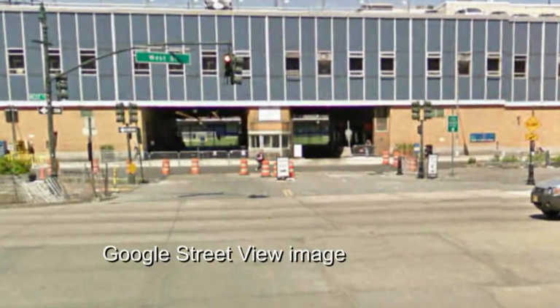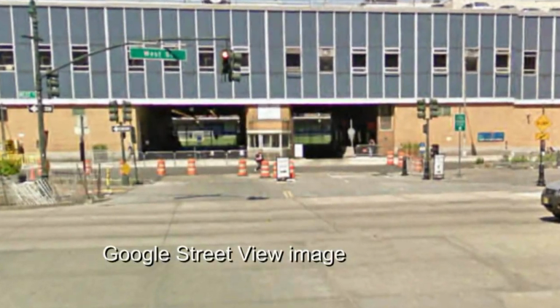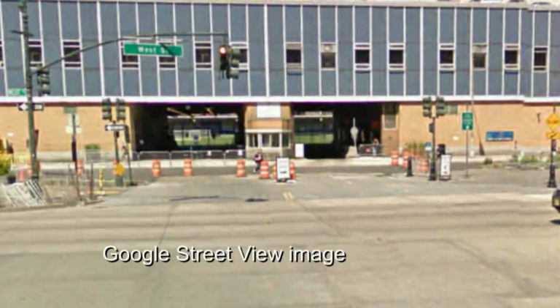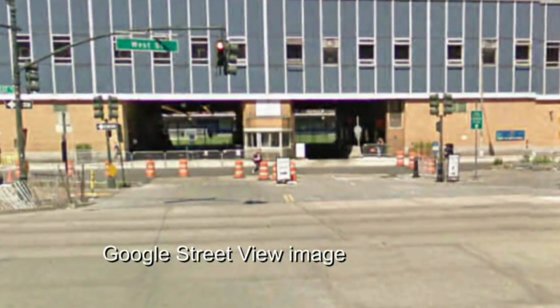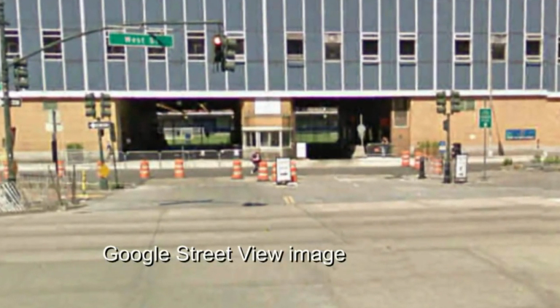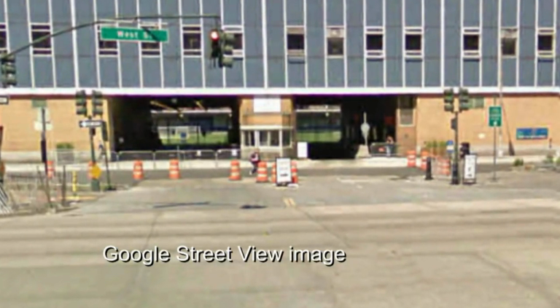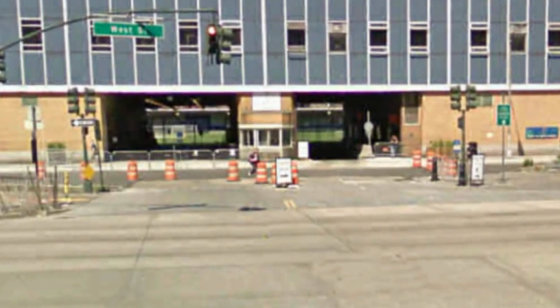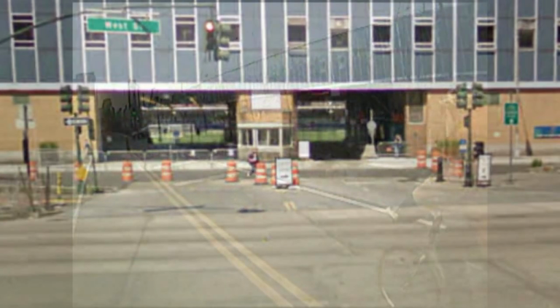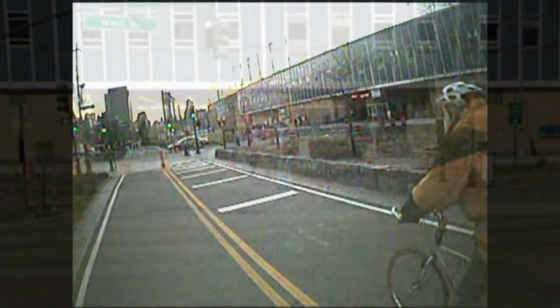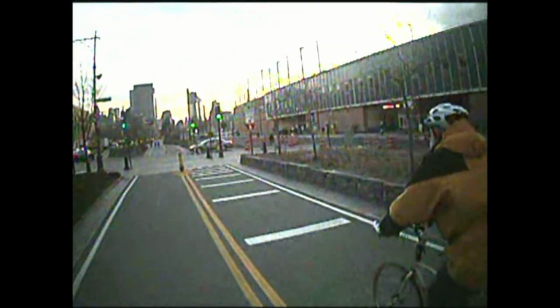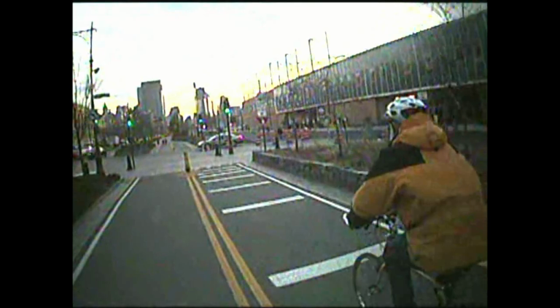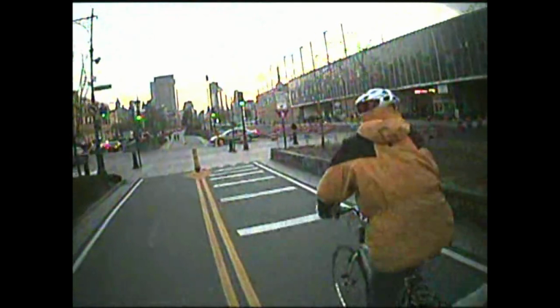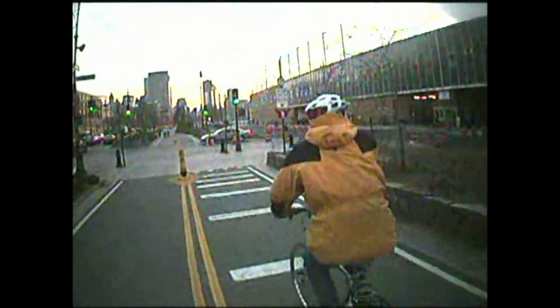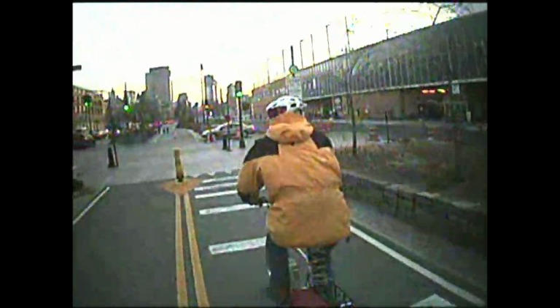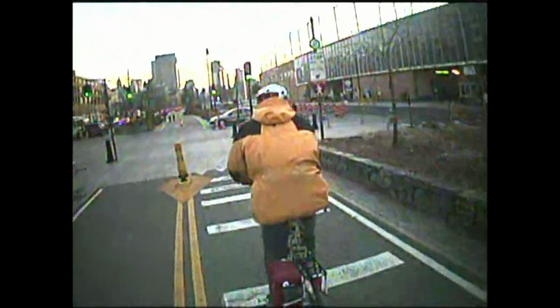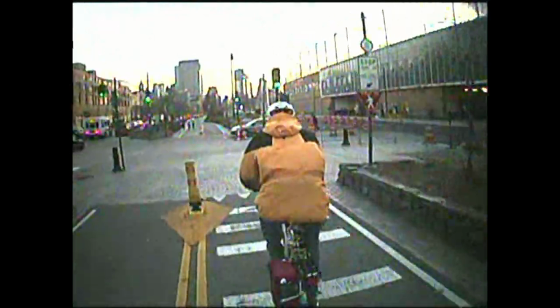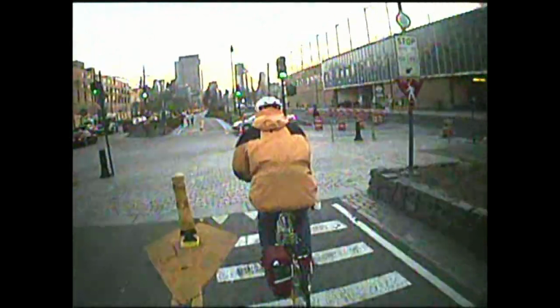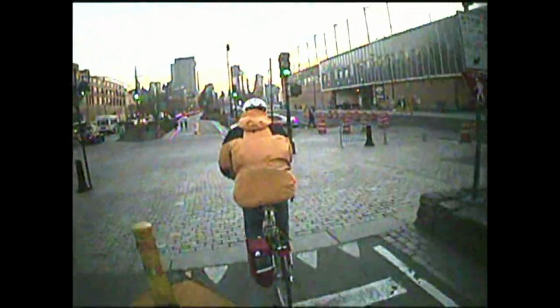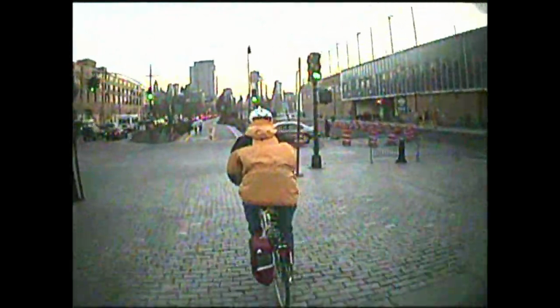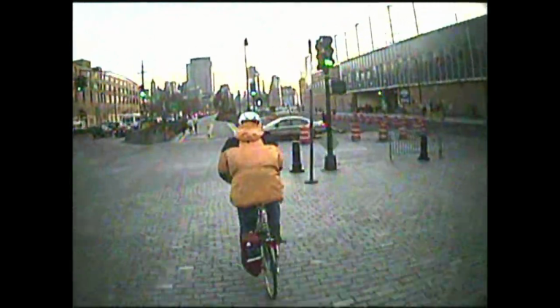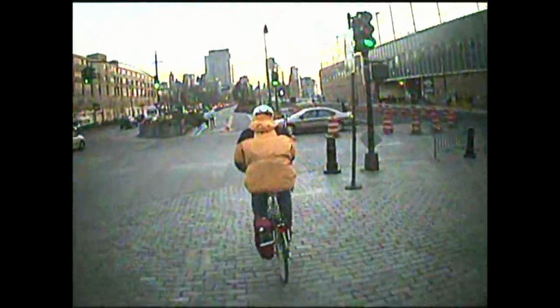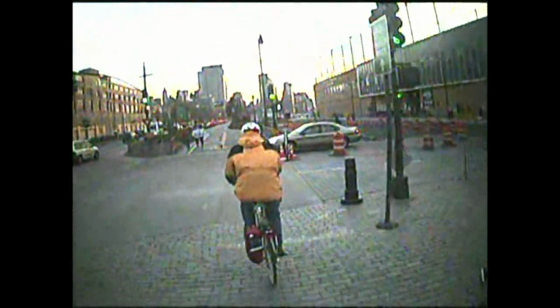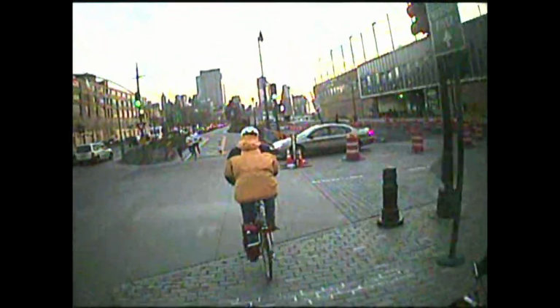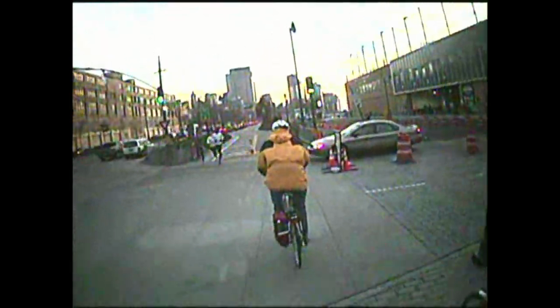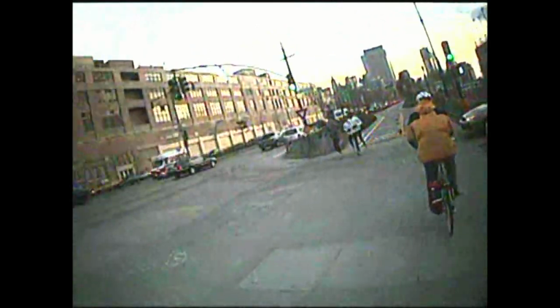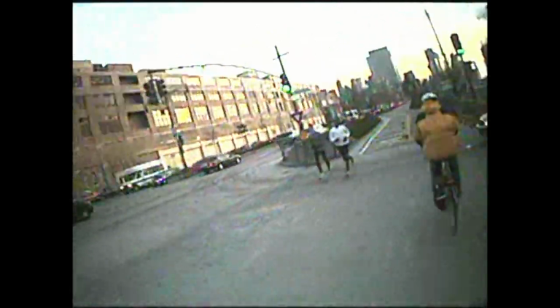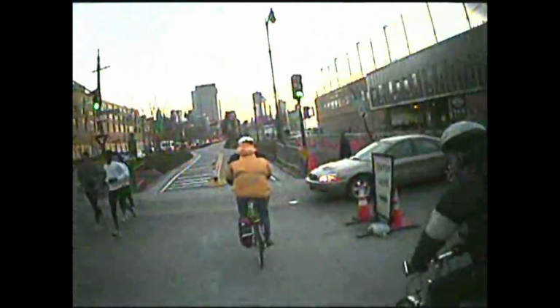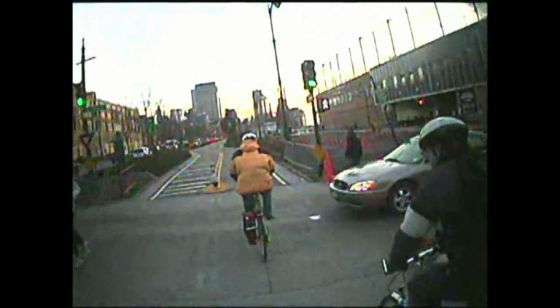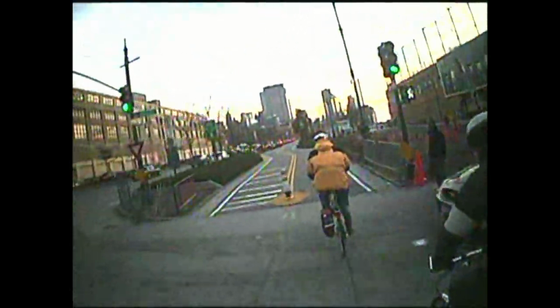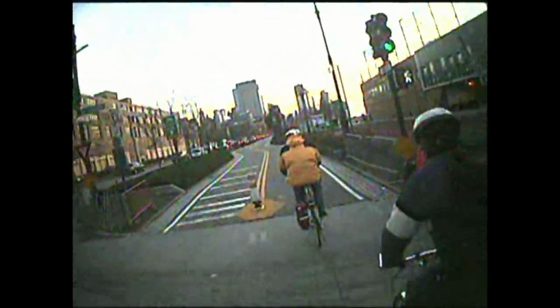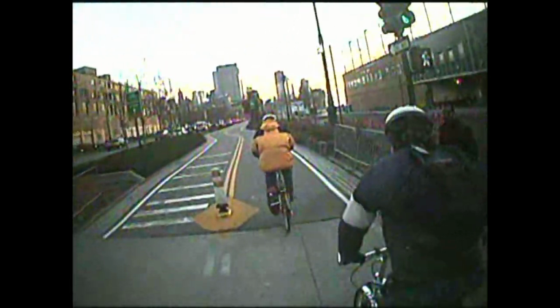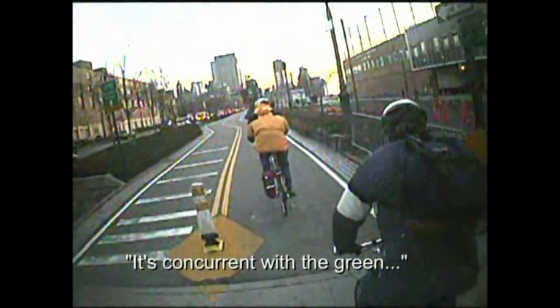At Houston Street there is a very large parking garage built out over the river, and access is across the path. The signal timing poses the risk of crossing and turning collisions.